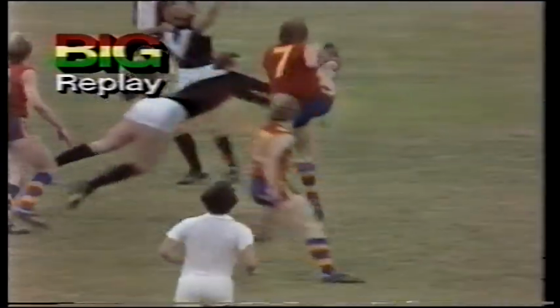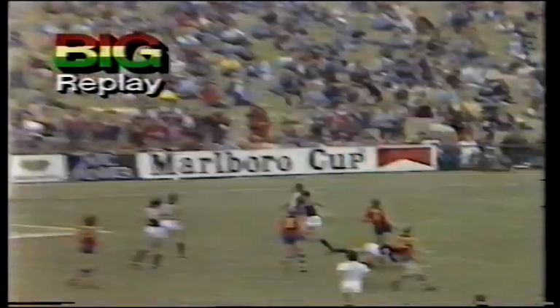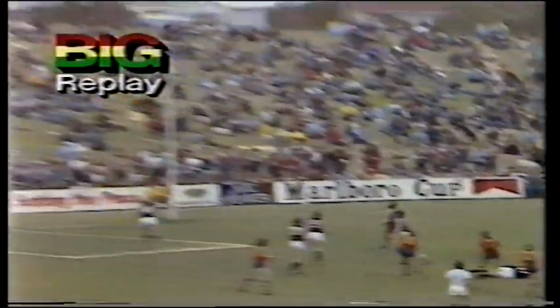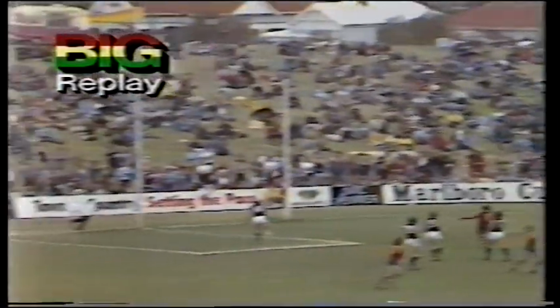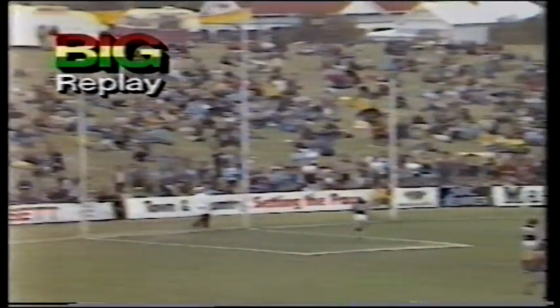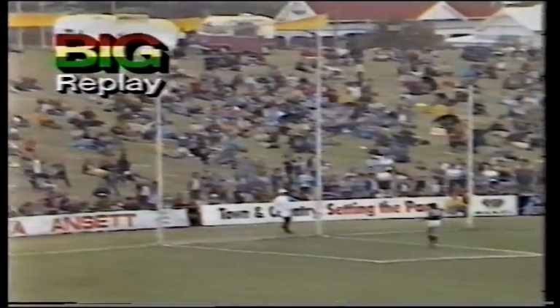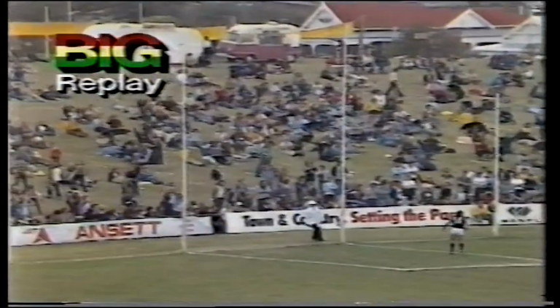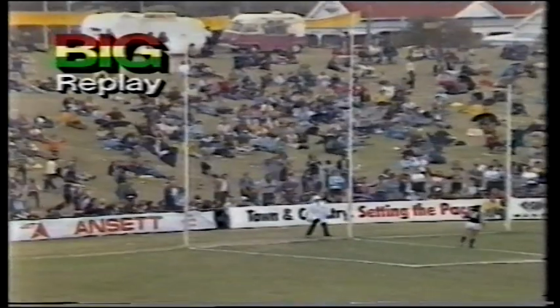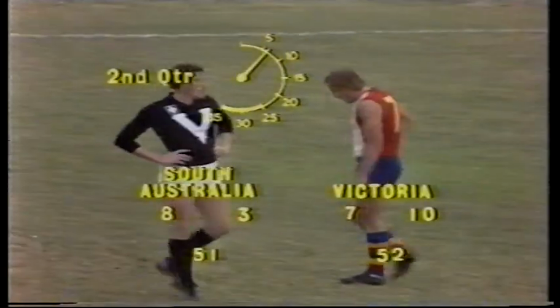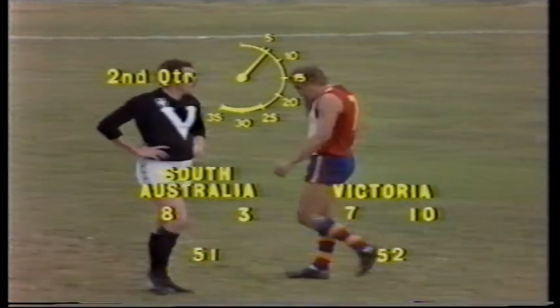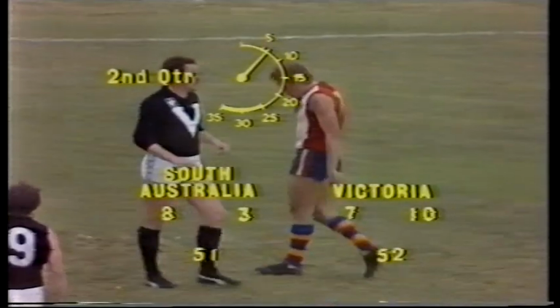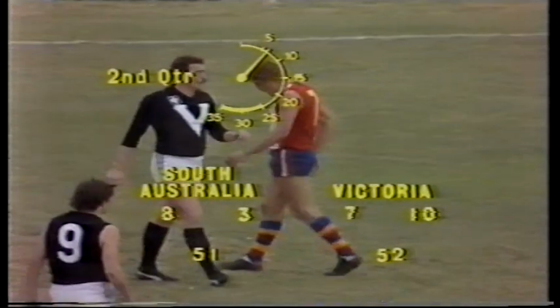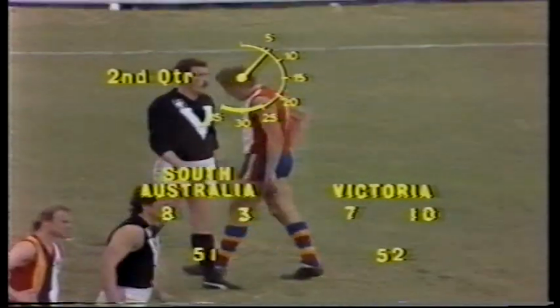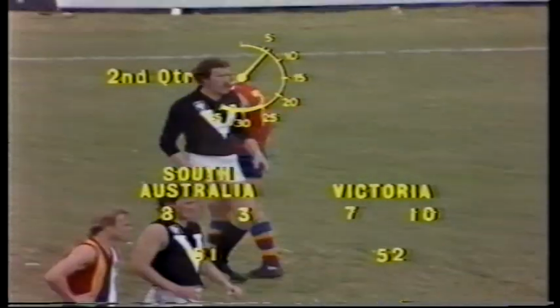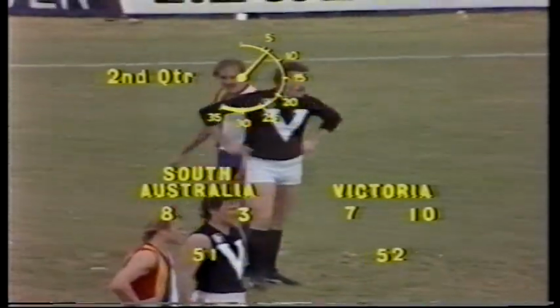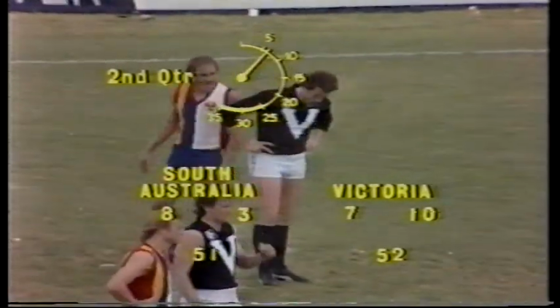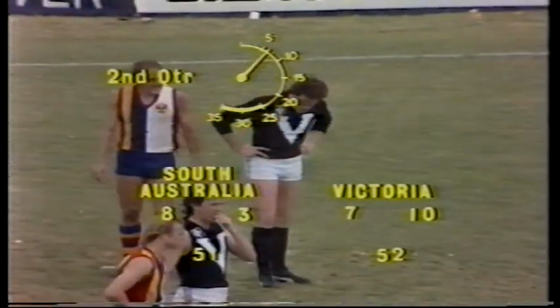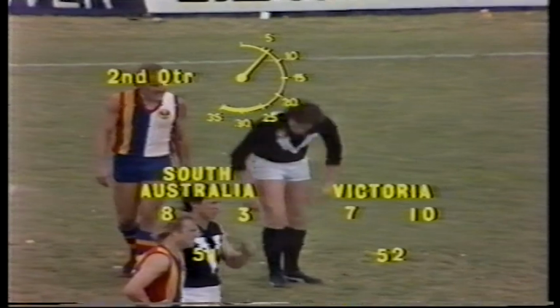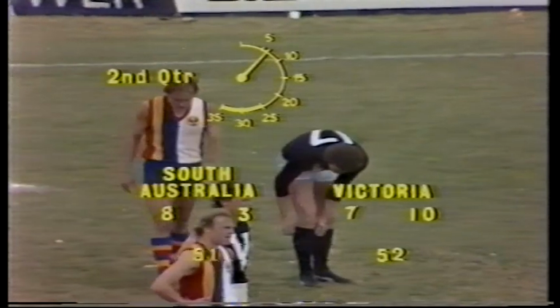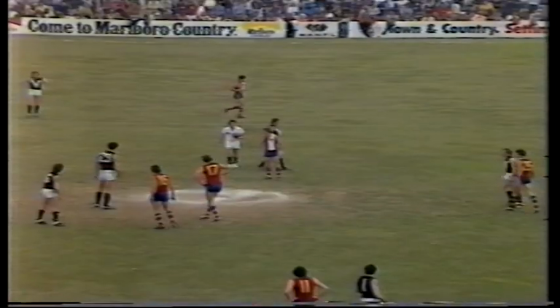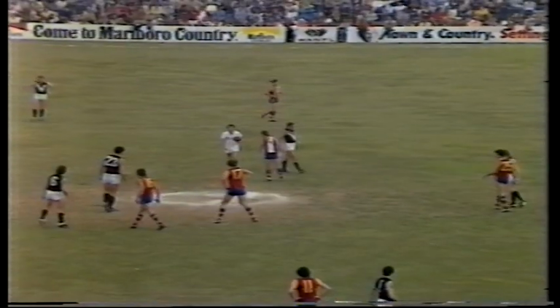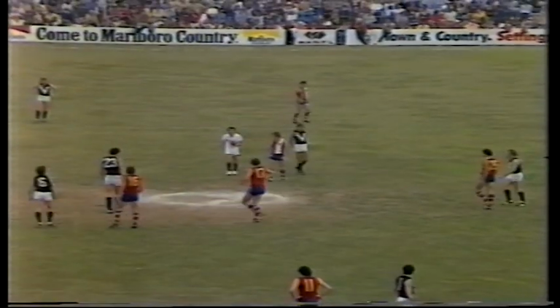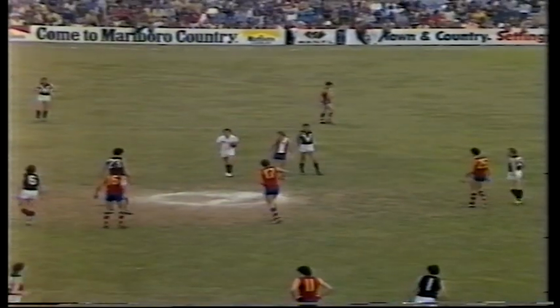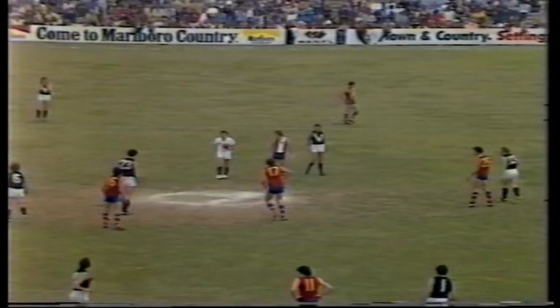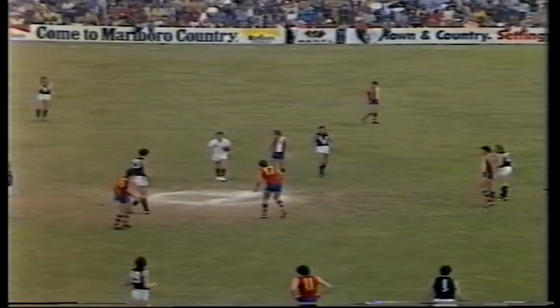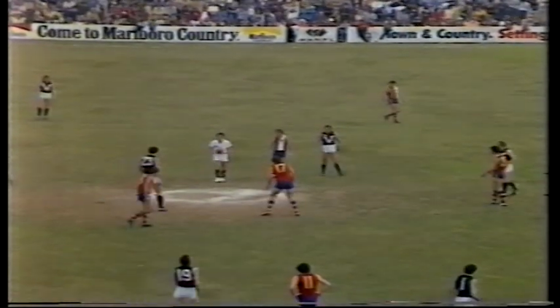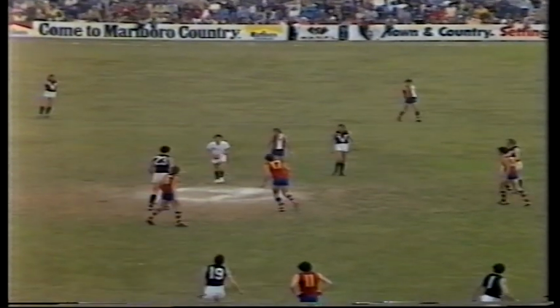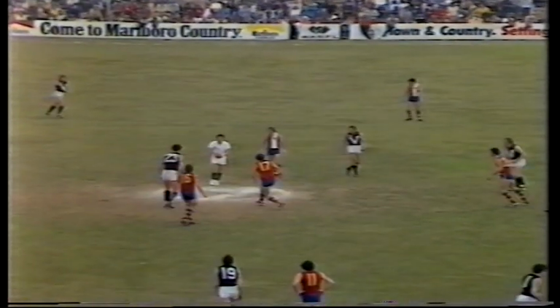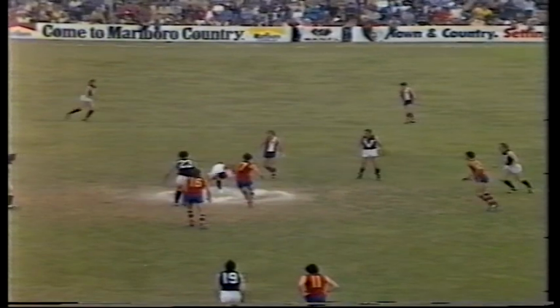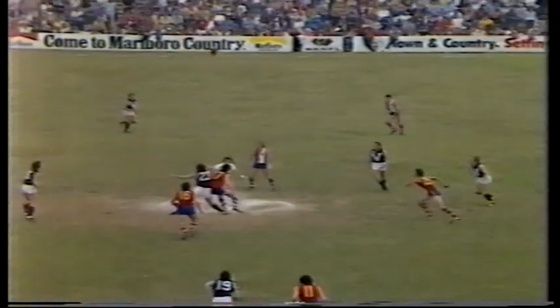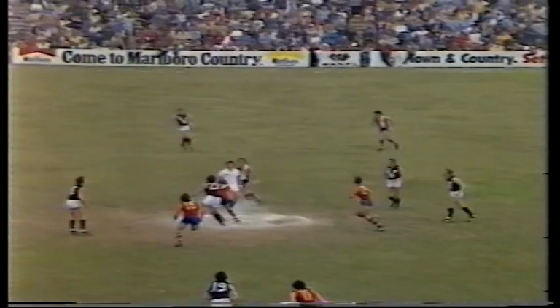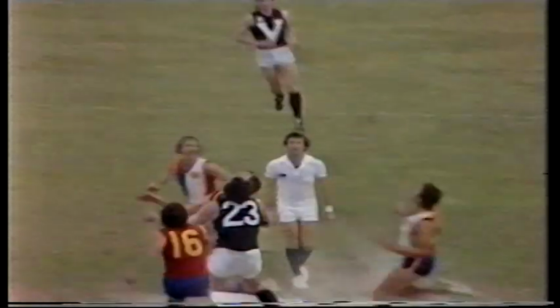Now if that doesn't lift them, nothing will. Well, I thought it was a very good move from the point of view of the ruck man from Victoria, Peter Moore. He immediately signalled for Dempsey to come down onto the ball. So we'll see what Dempsey can do to try and stop the South Australian run.